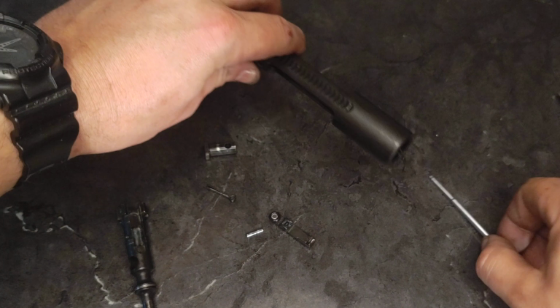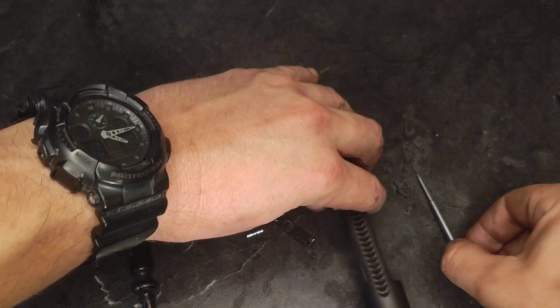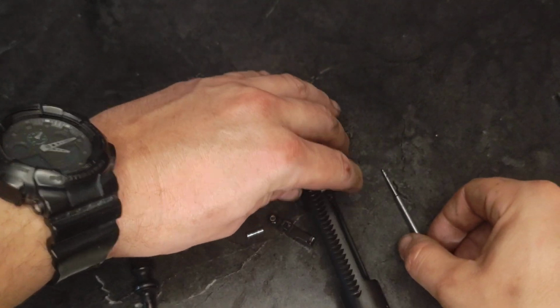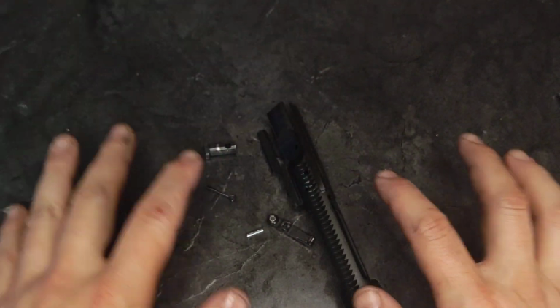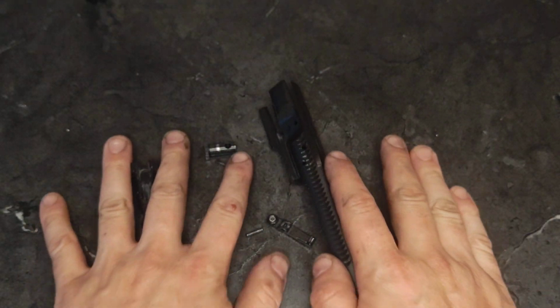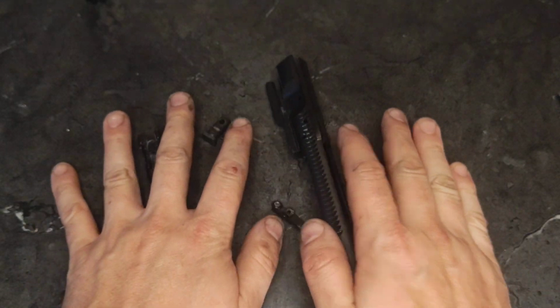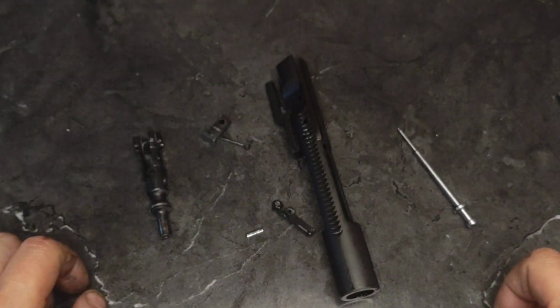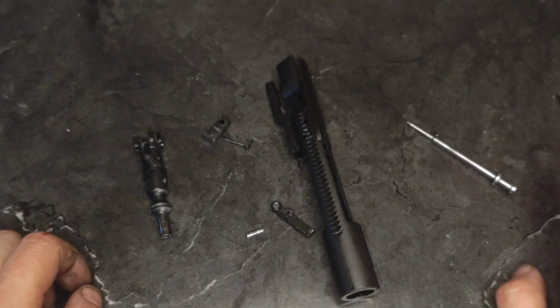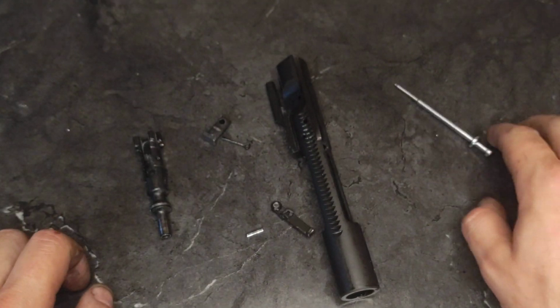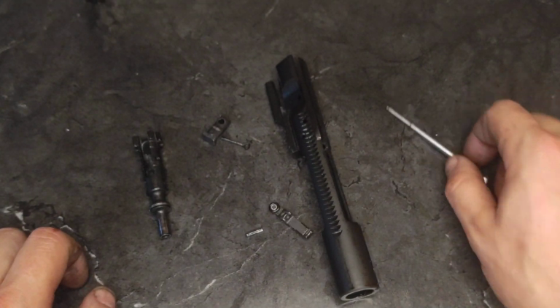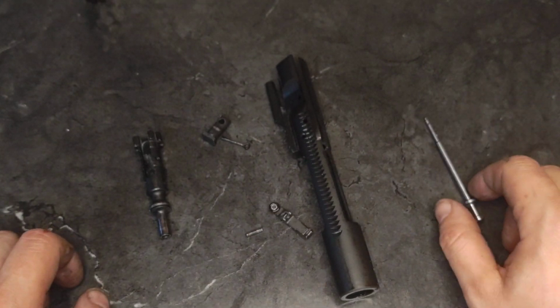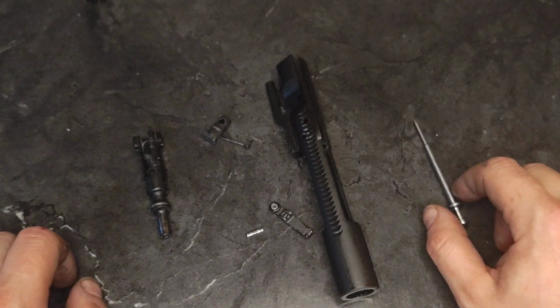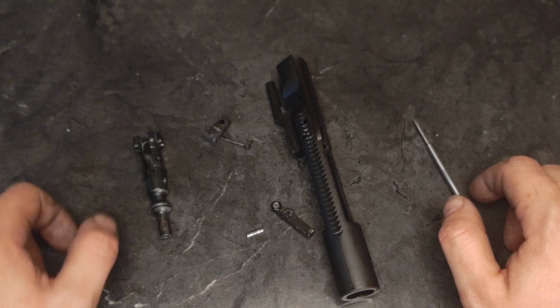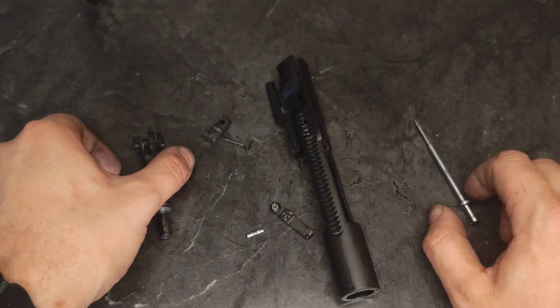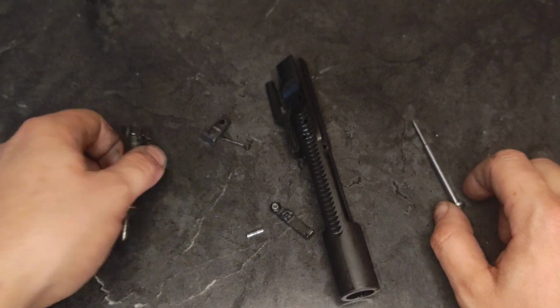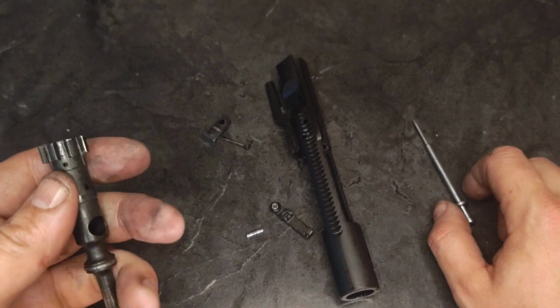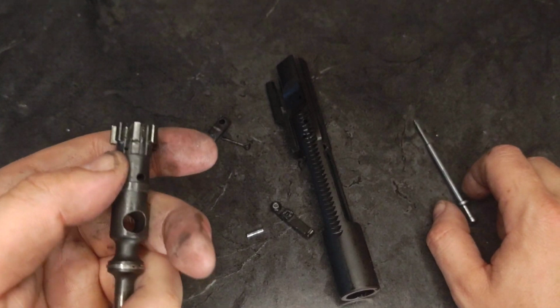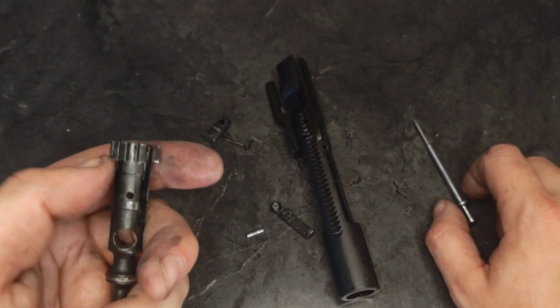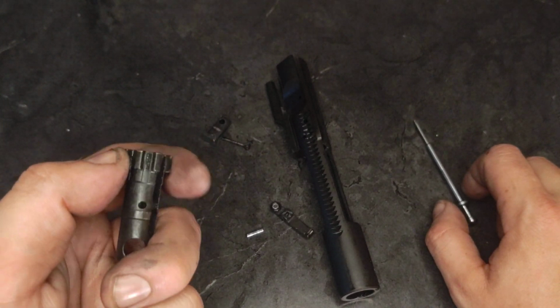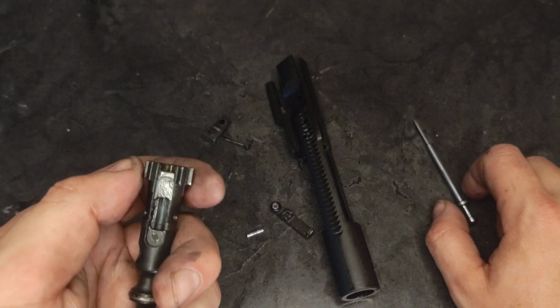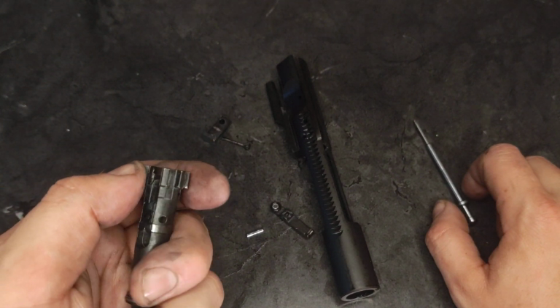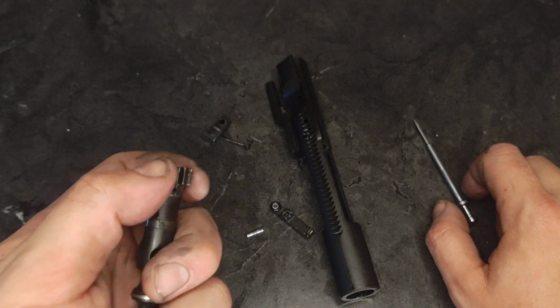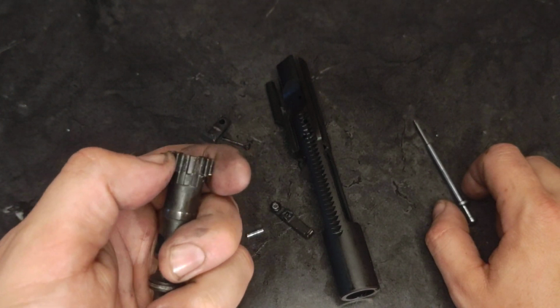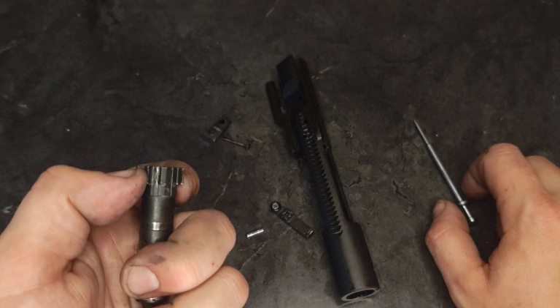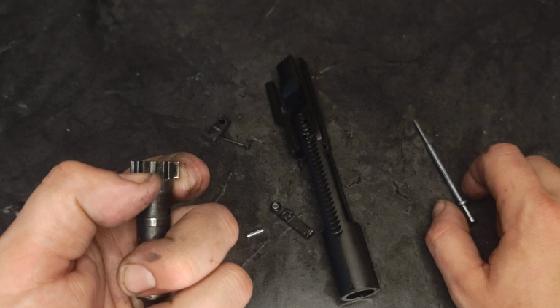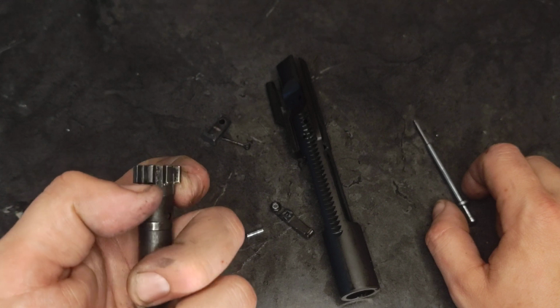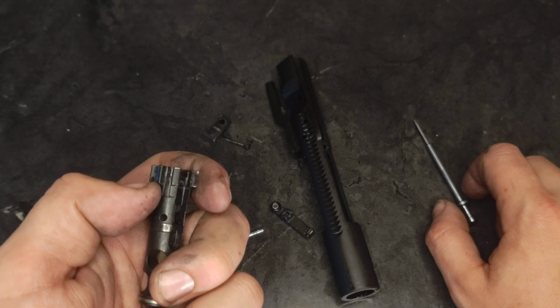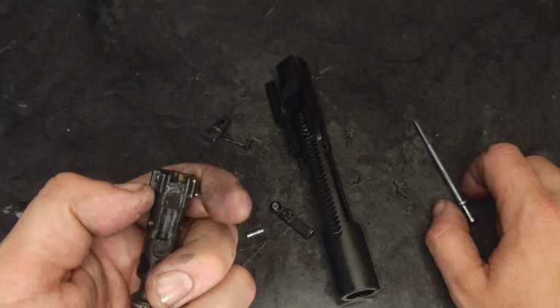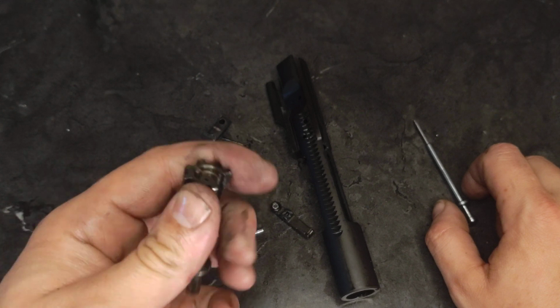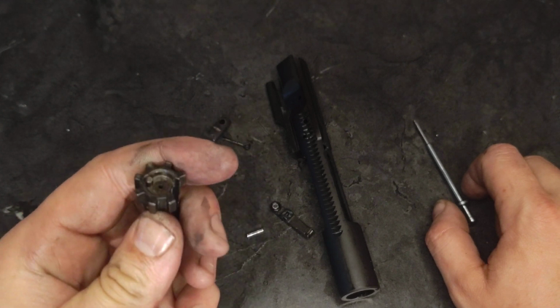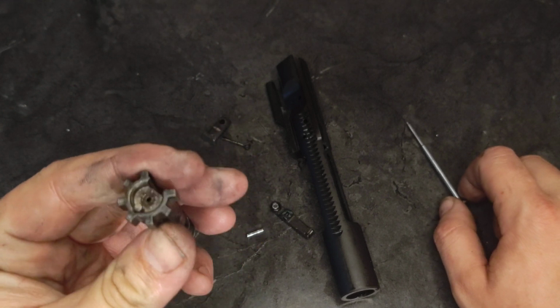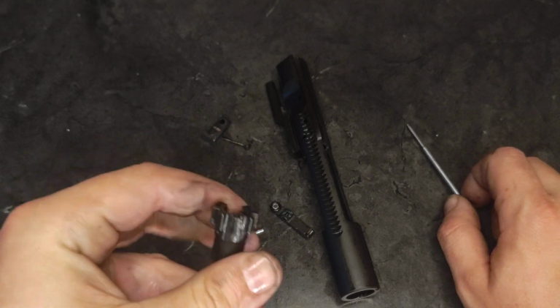And that is a disassembled AR-15 bolt carrier group. For inspection, obvious stuff like deformed or missing lugs on your bolt would obviously be bad. This one's fine.